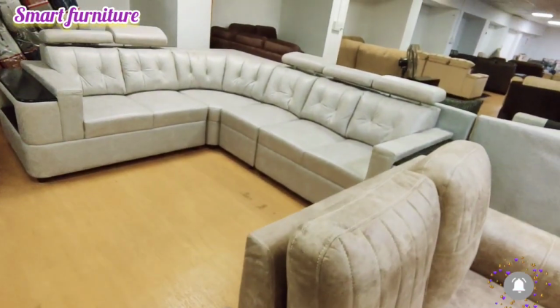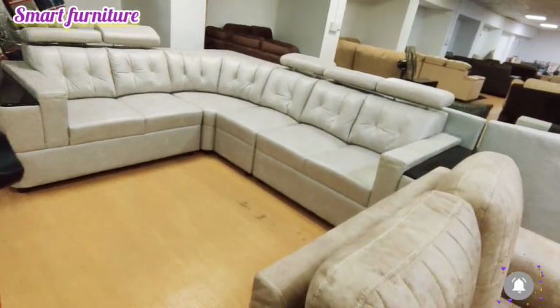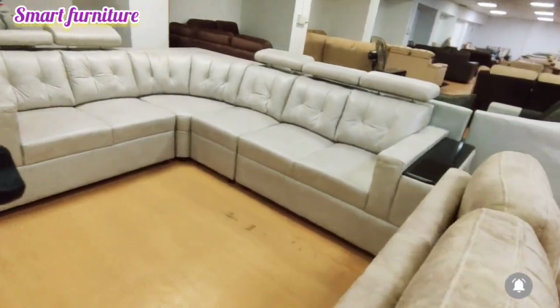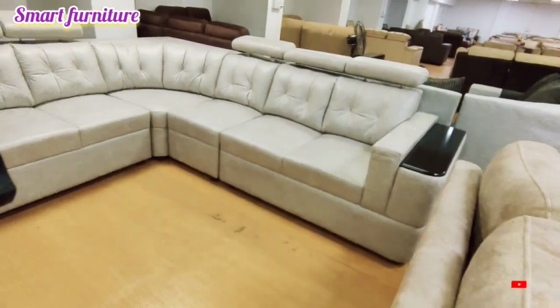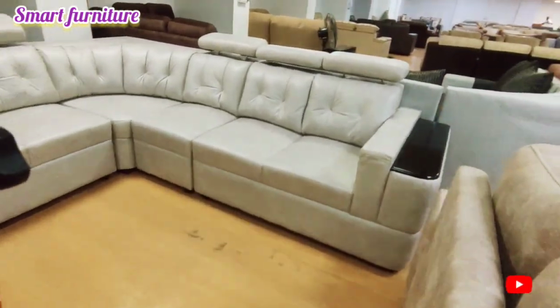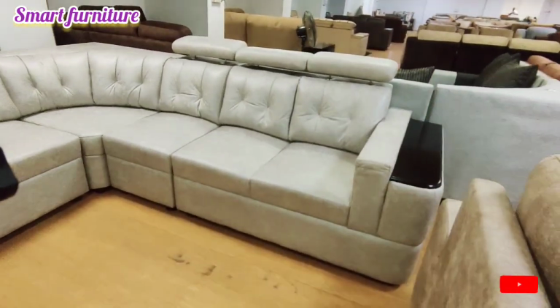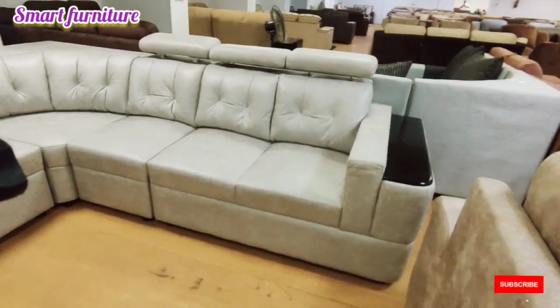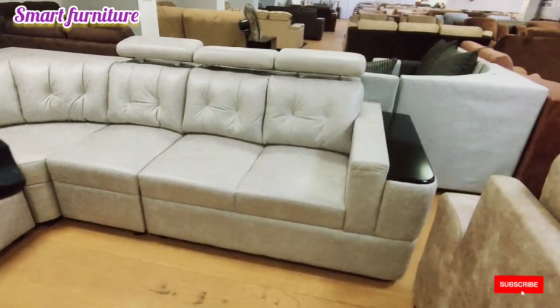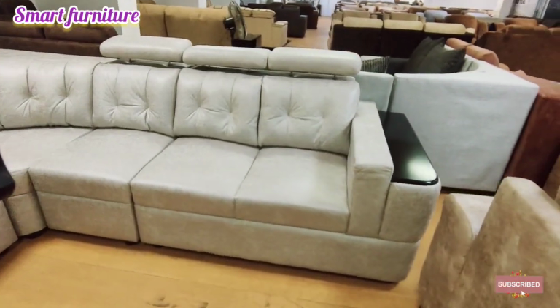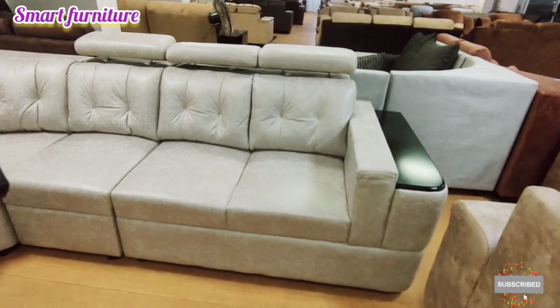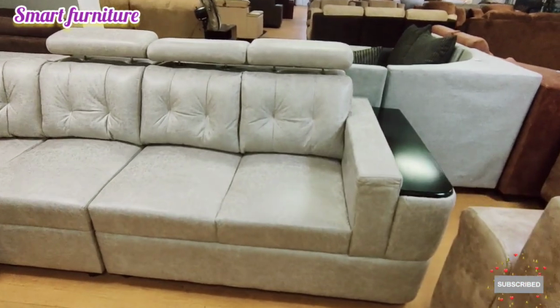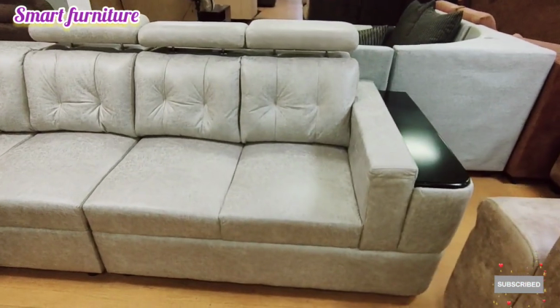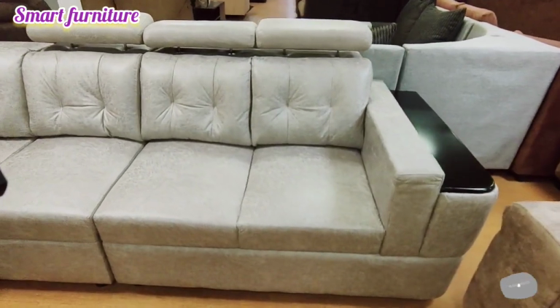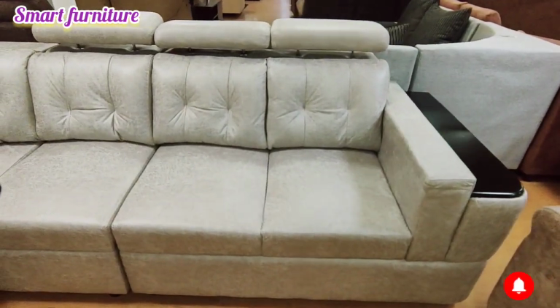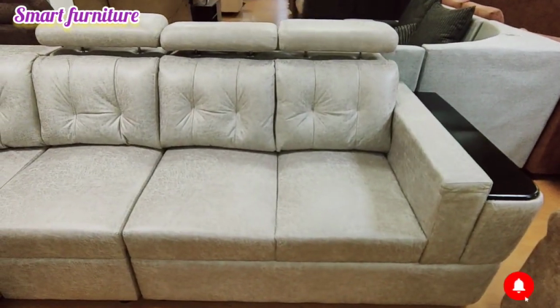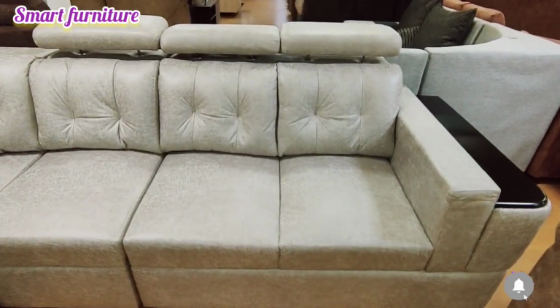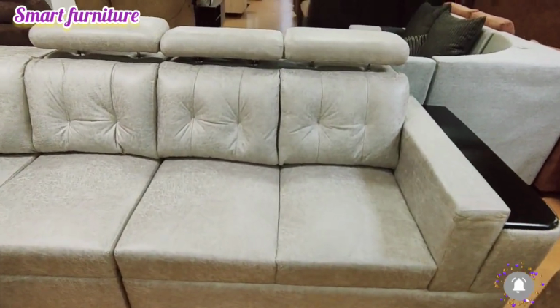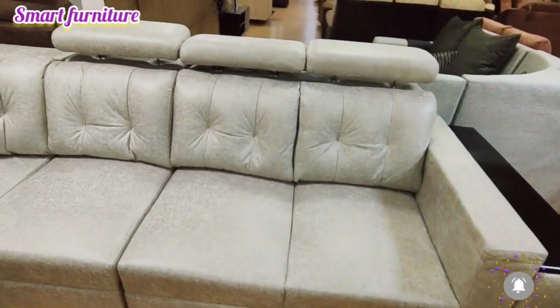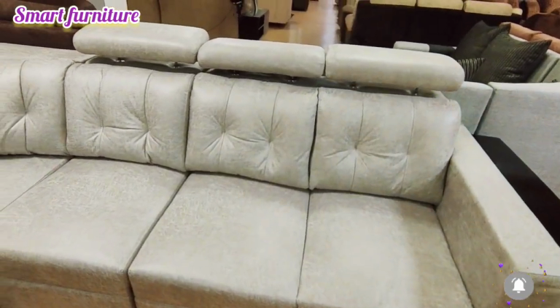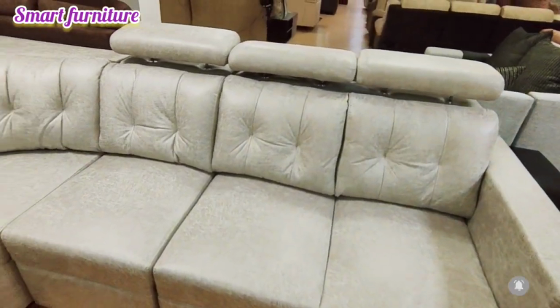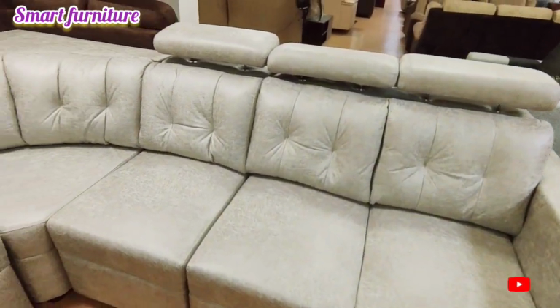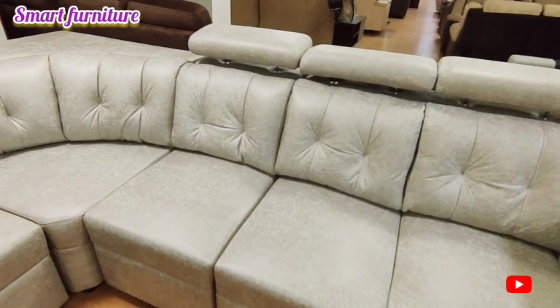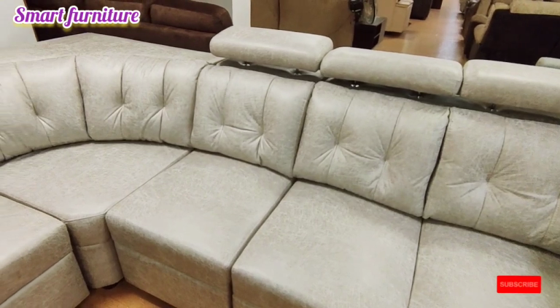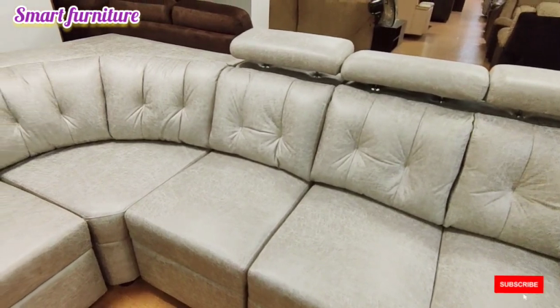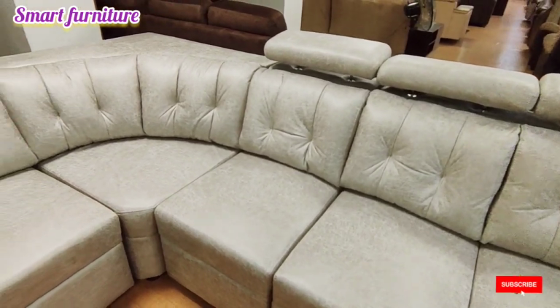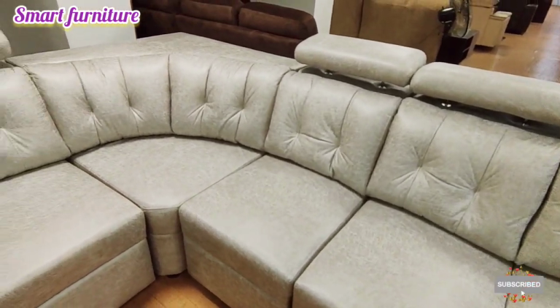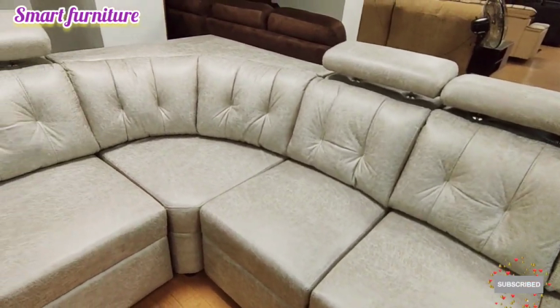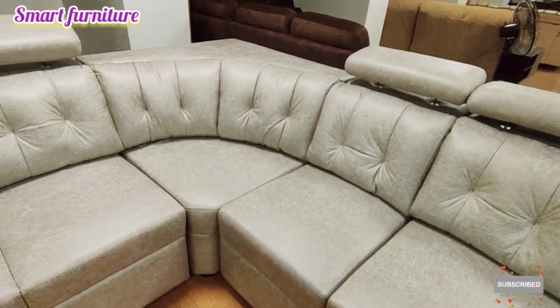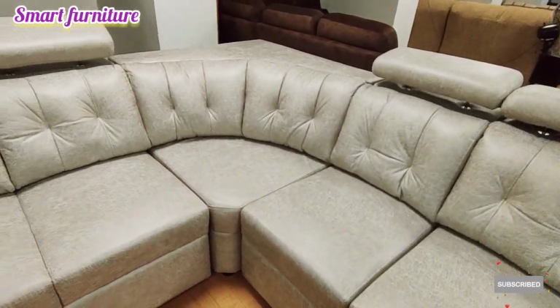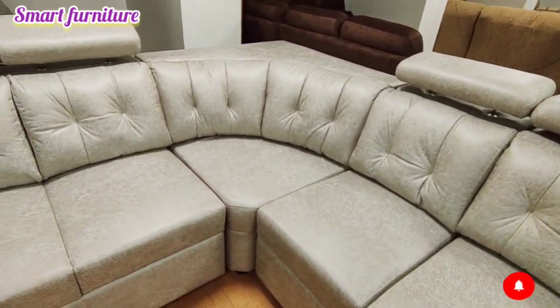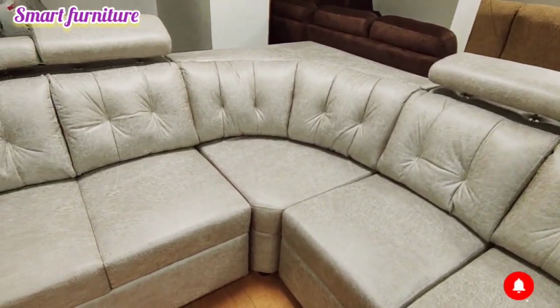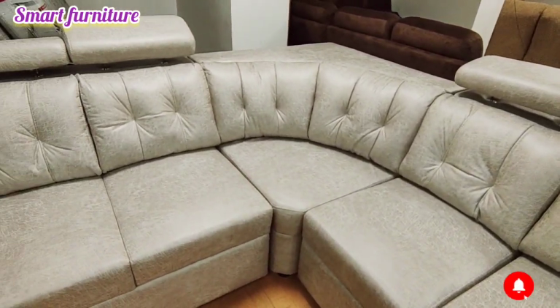You can attach cushions to the sofa. You can attach the headrest and add cushions as needed.